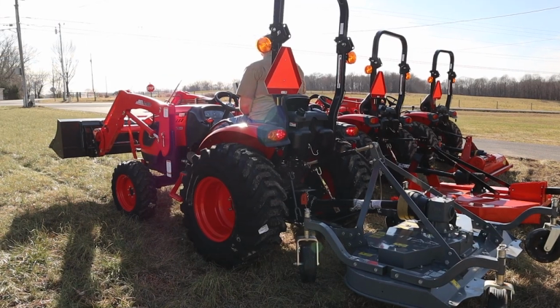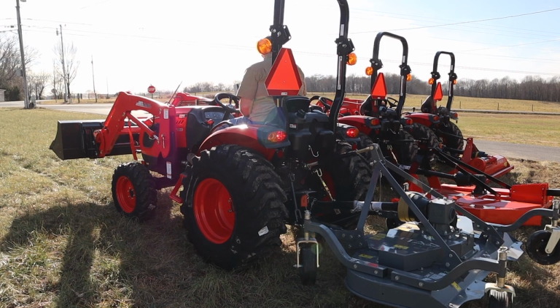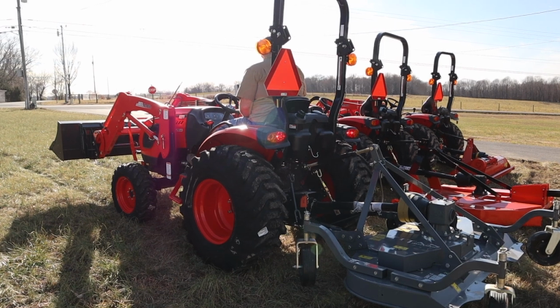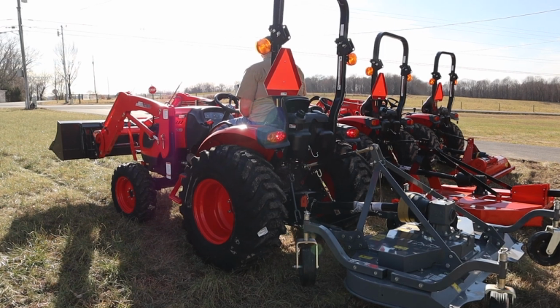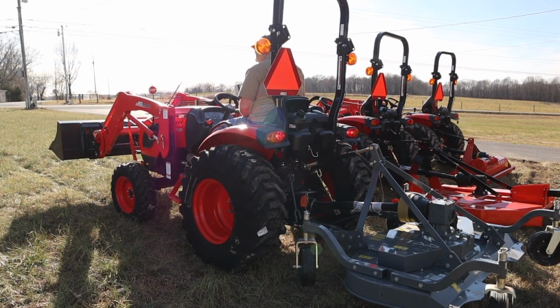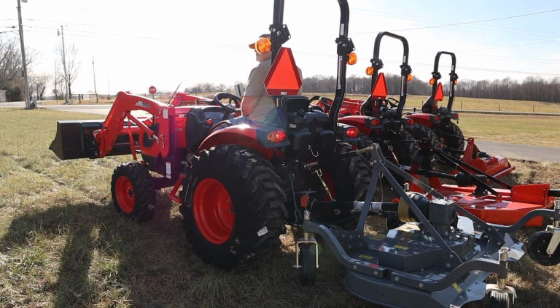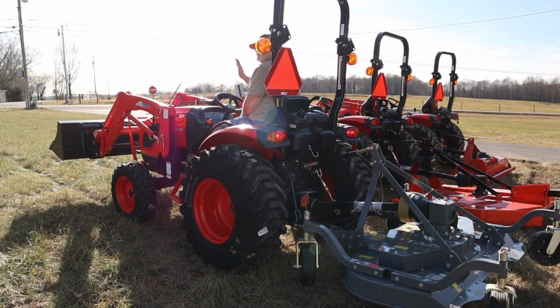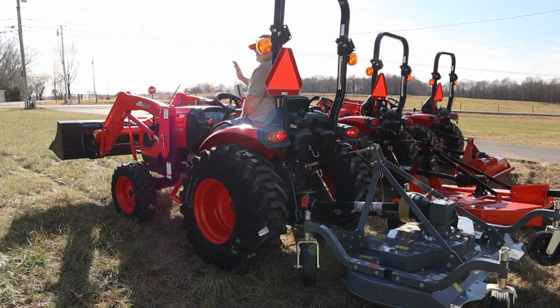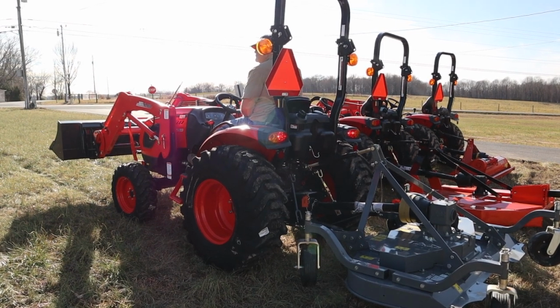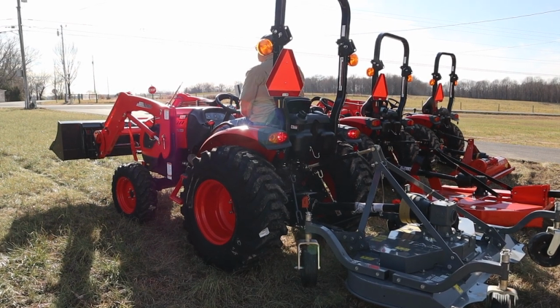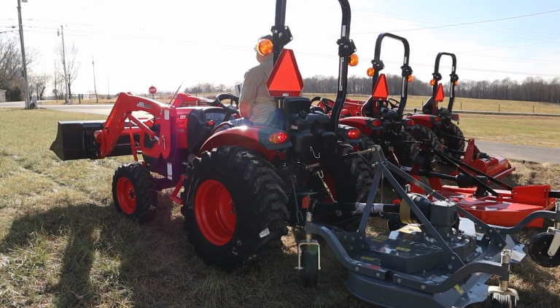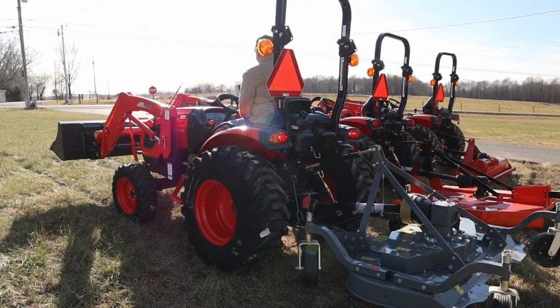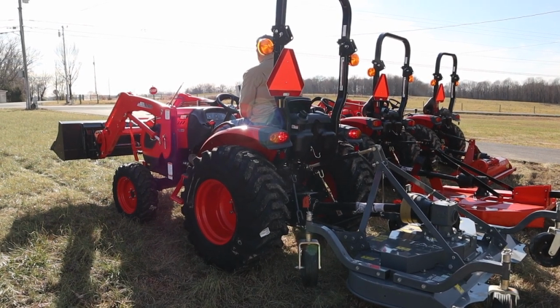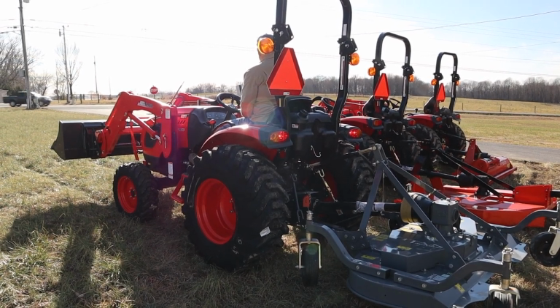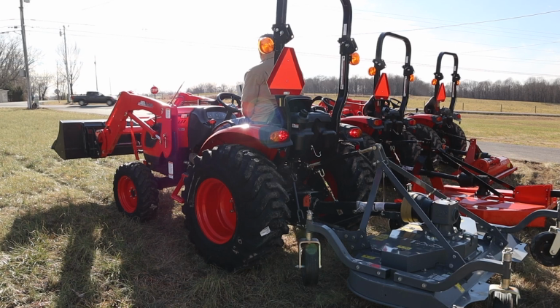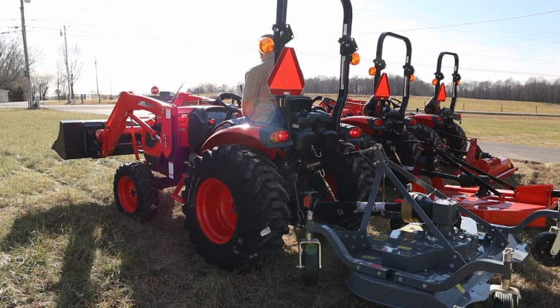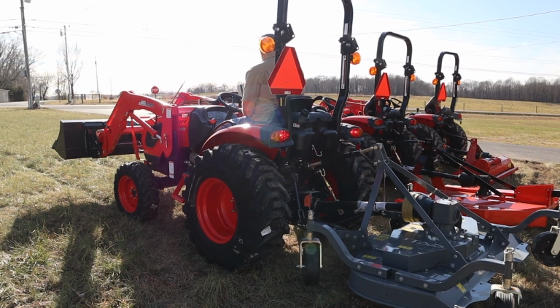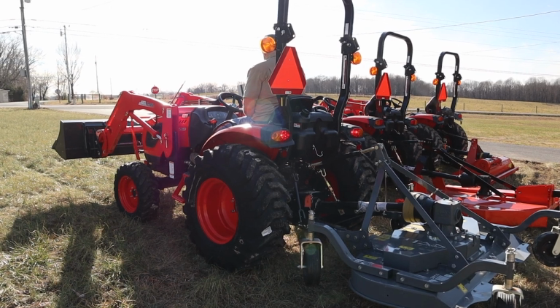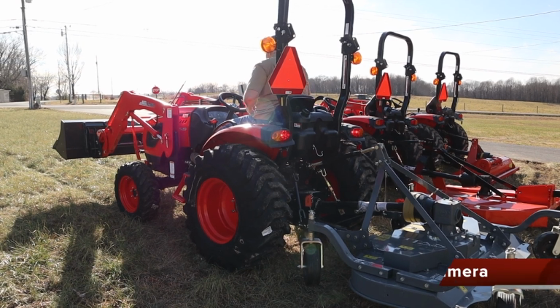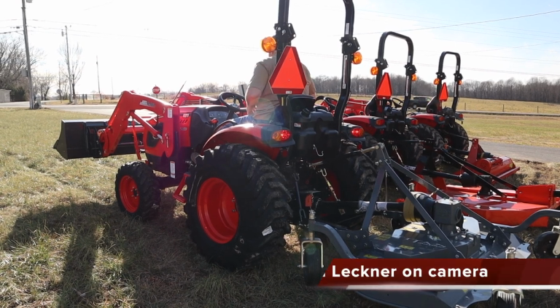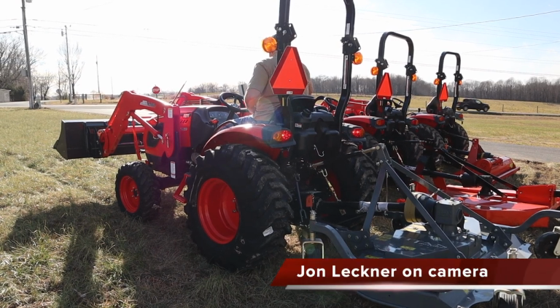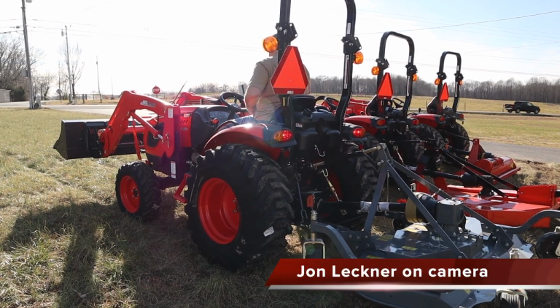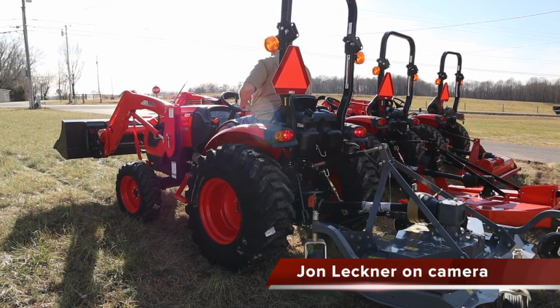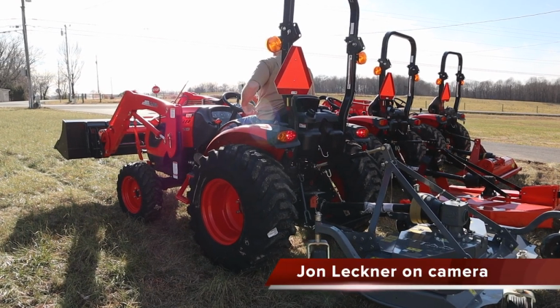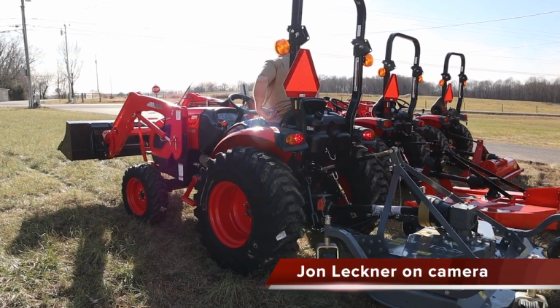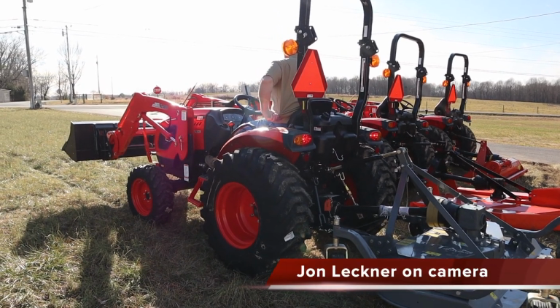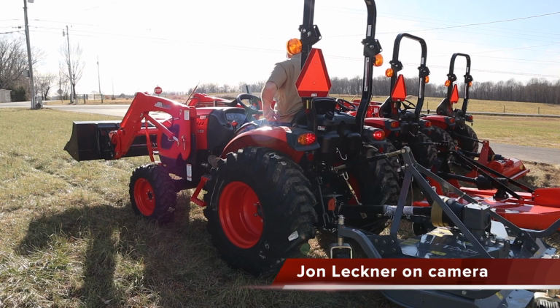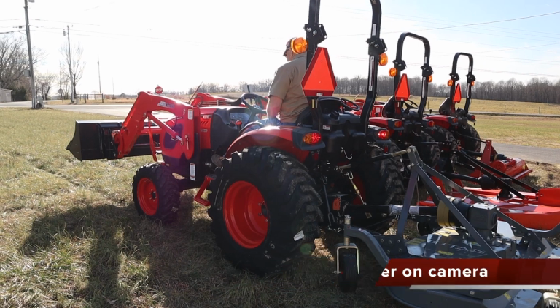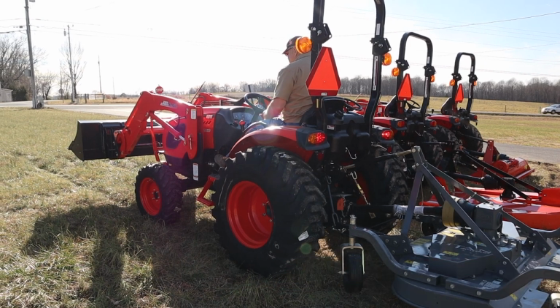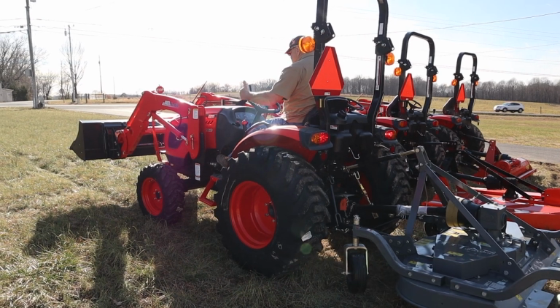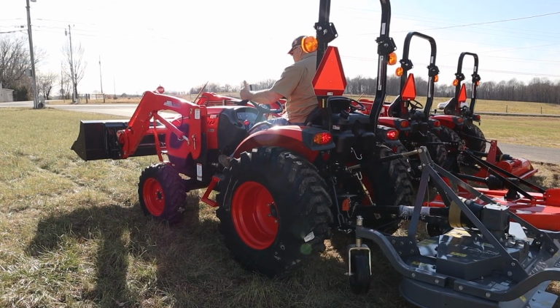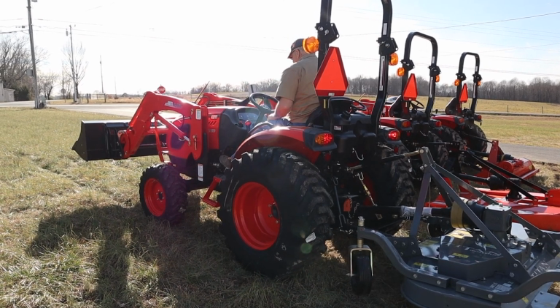Alright guys, here we are in our side lot and we've got all three machines out here. We're going to run a couple of passes with each one to show you how they cut. Mike's going to start with the finishing mower — here we go.